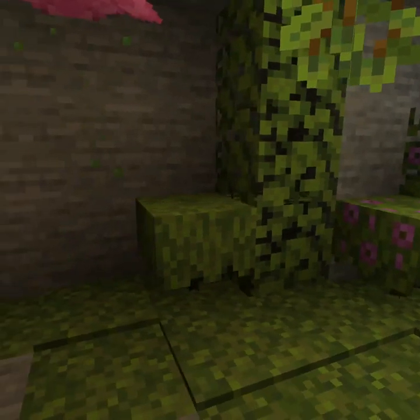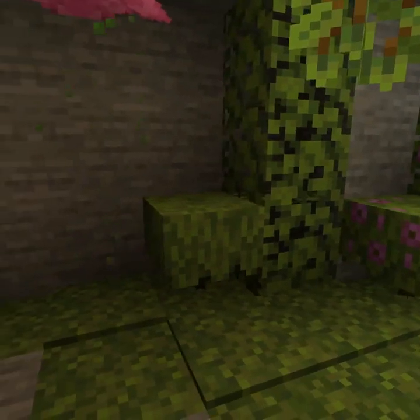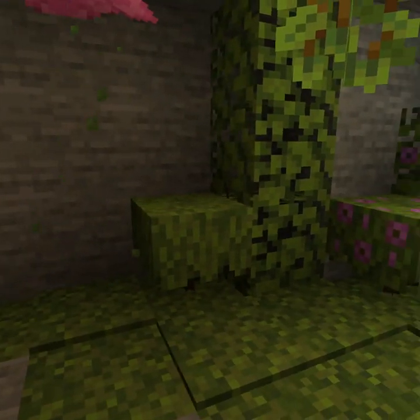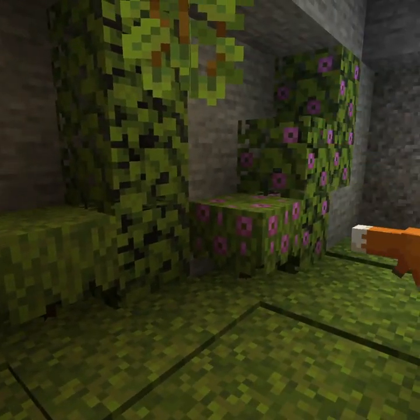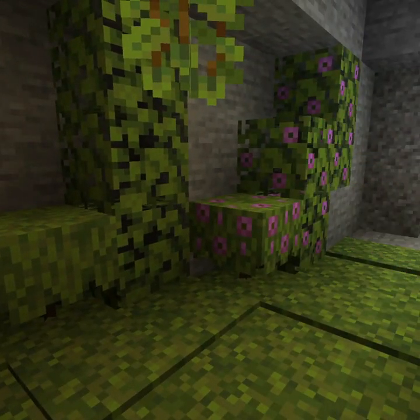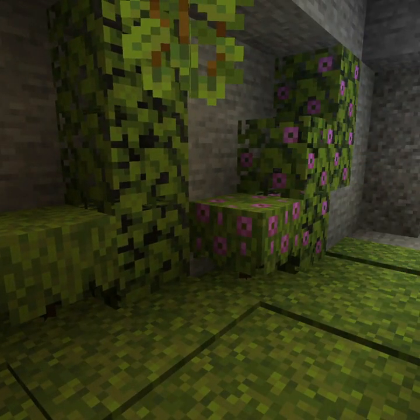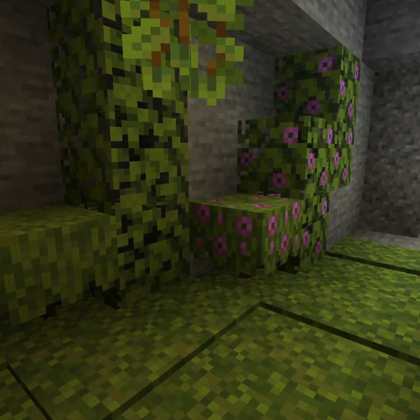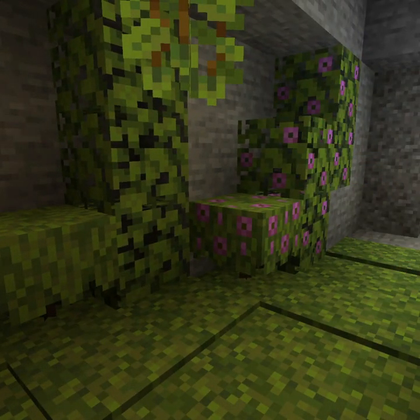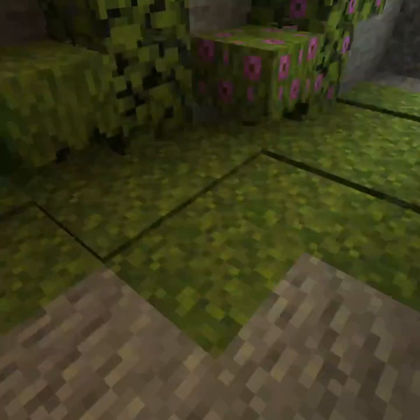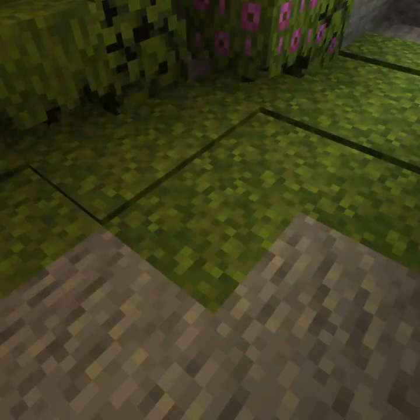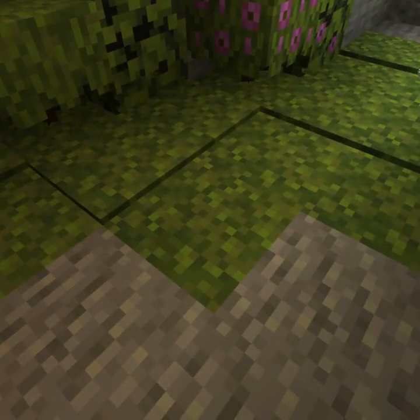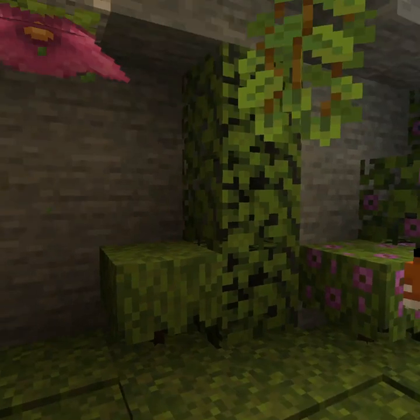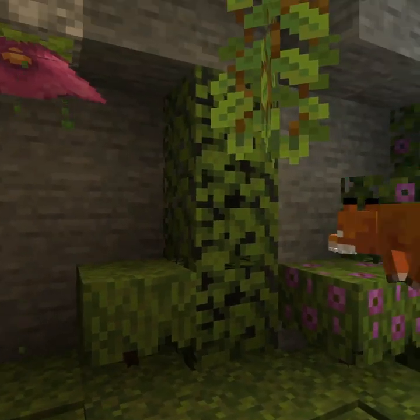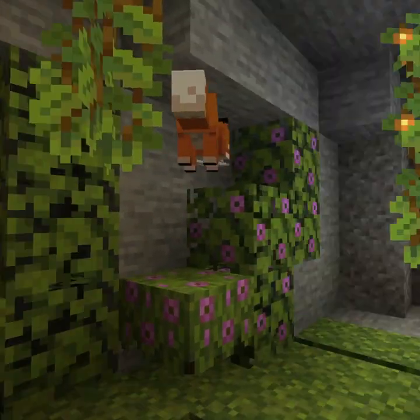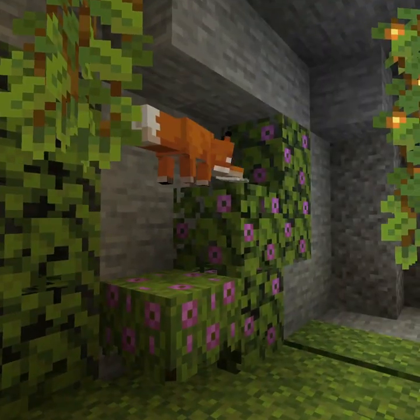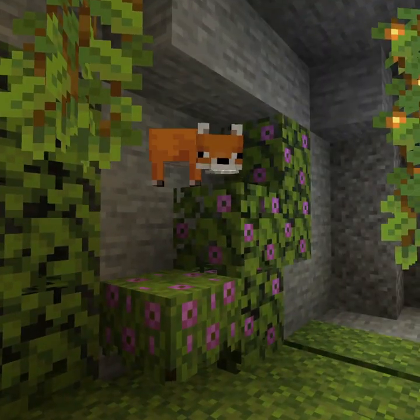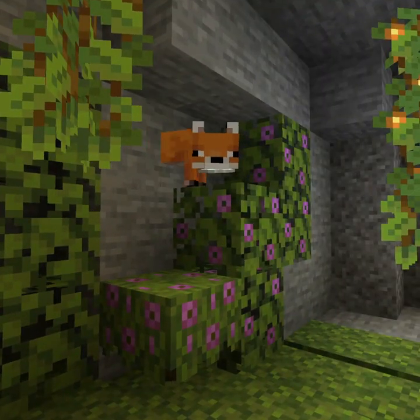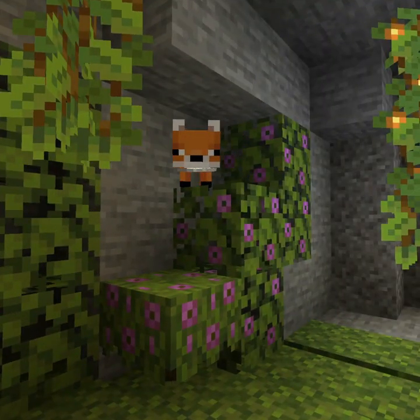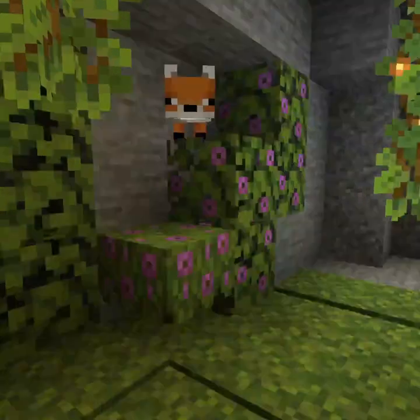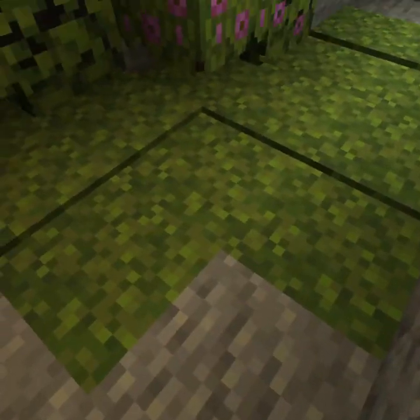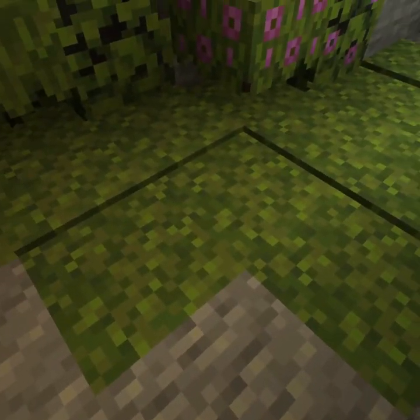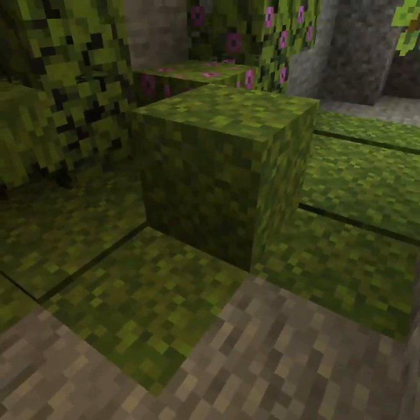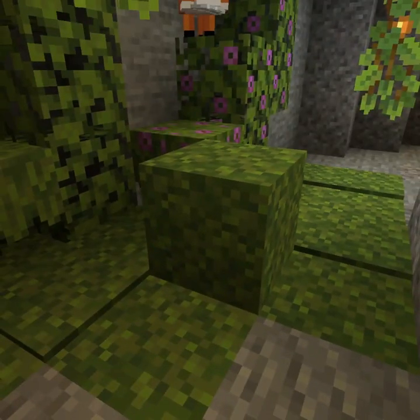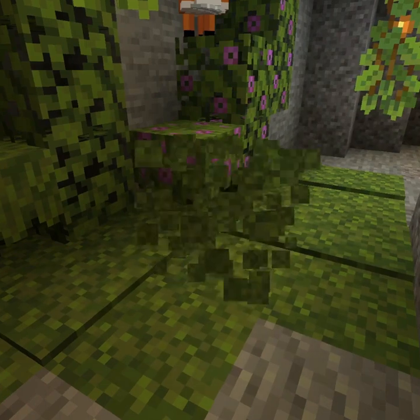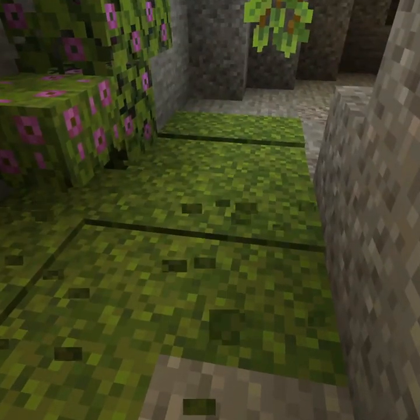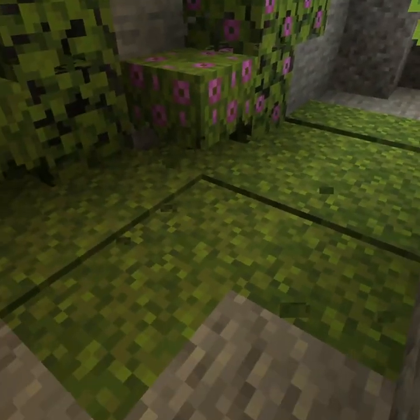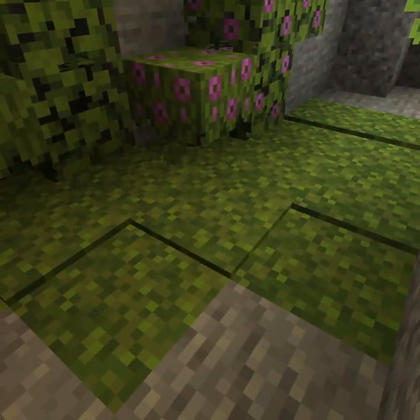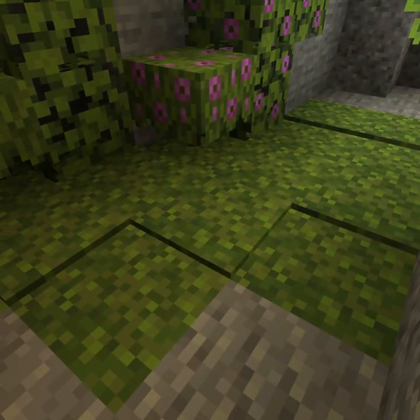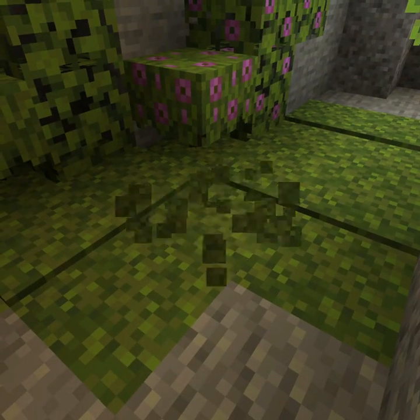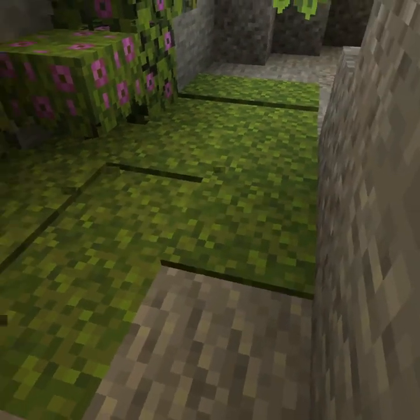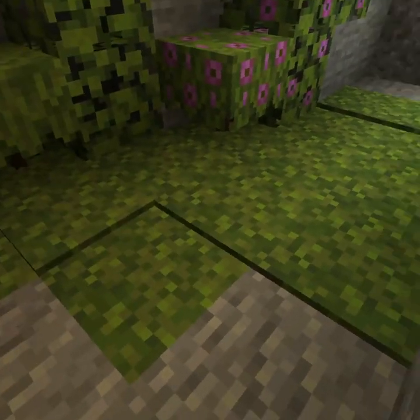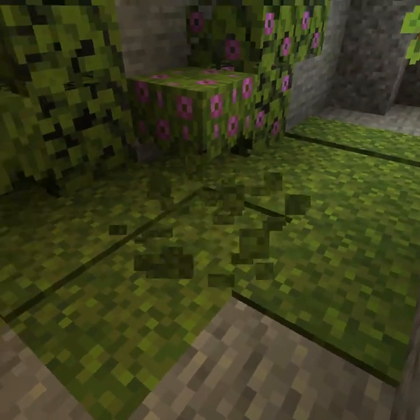You have Azalea Bushes, which grow either regular or flowered variants, only on top of moss blocks. Both have a leaf block that allows you to decorate just like tree leaves. Moss blocks look like full-size leaf blocks, and they have a moss carpet variant, which gives you a little bit more depth when building.